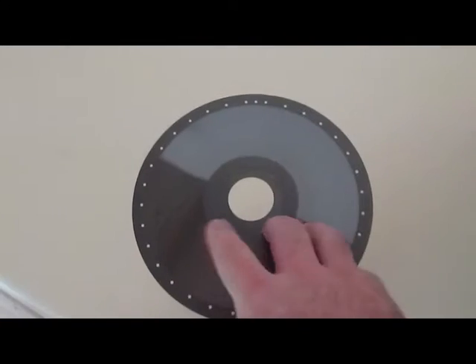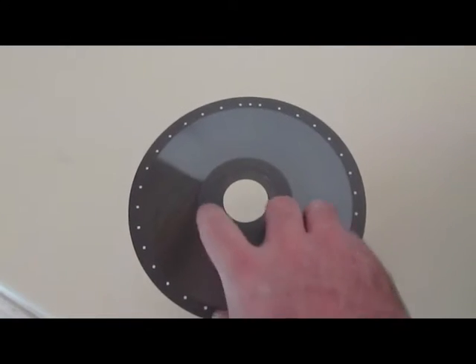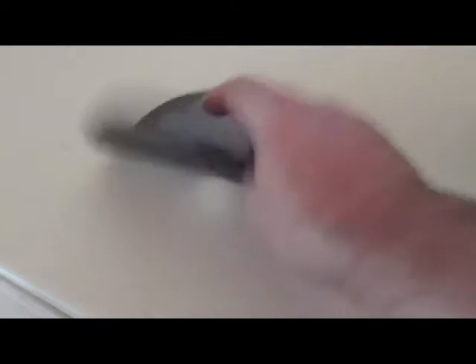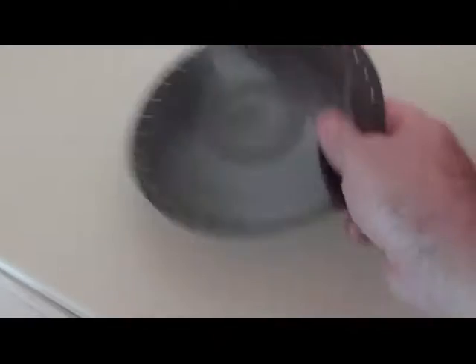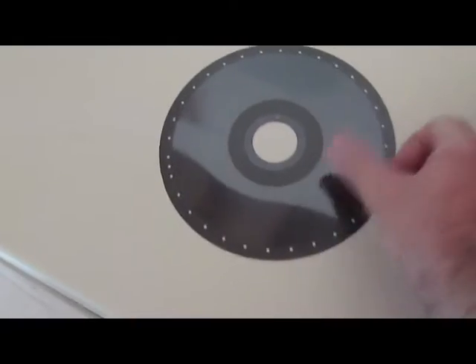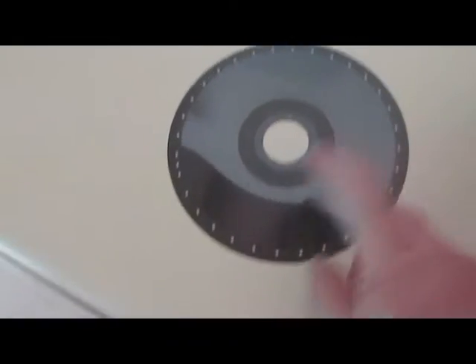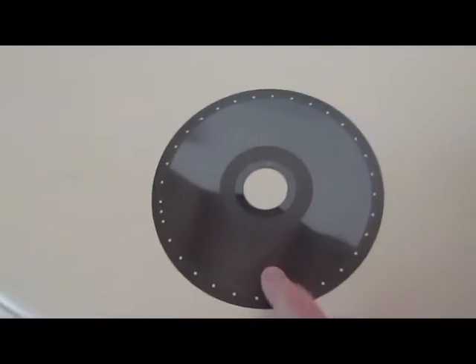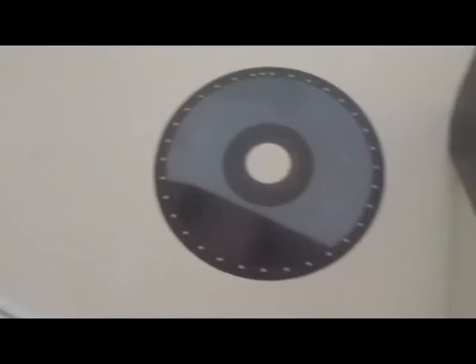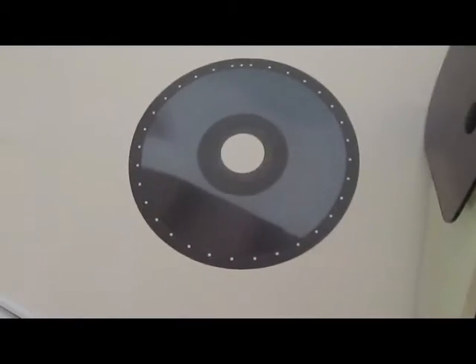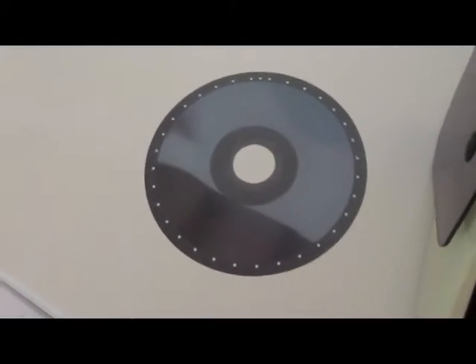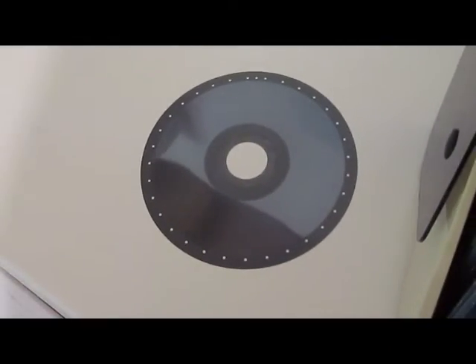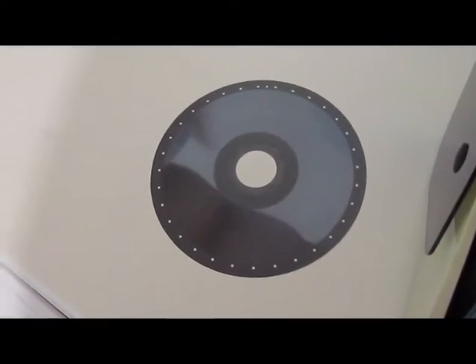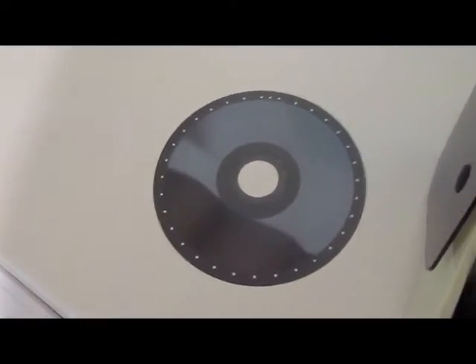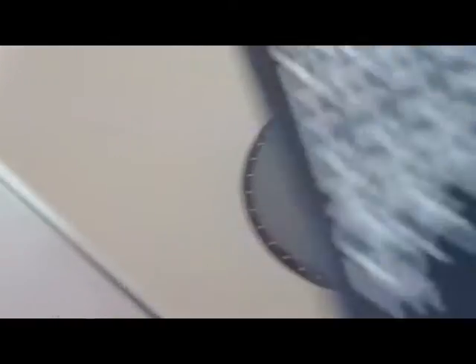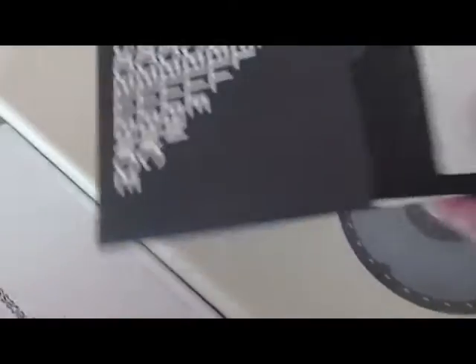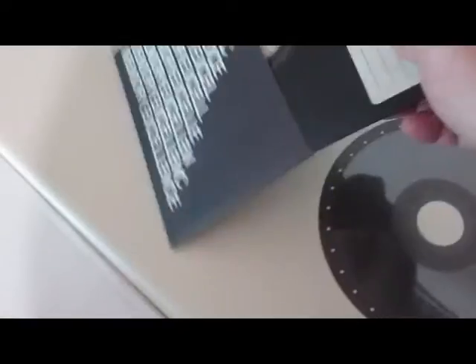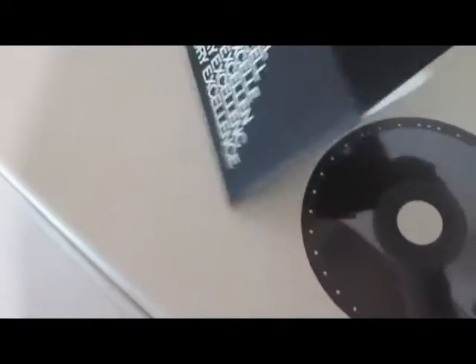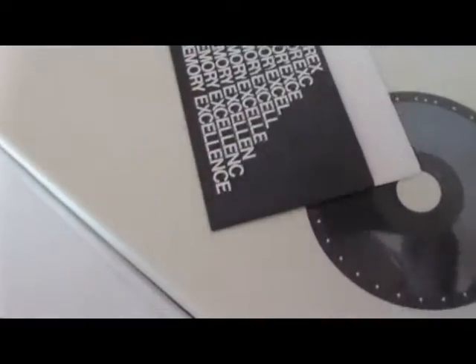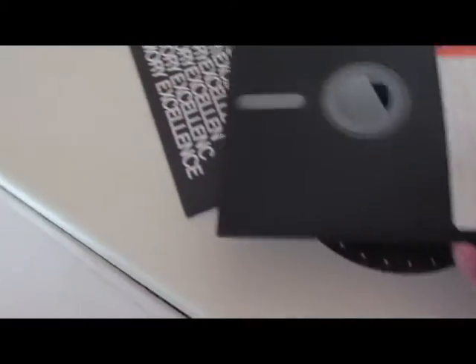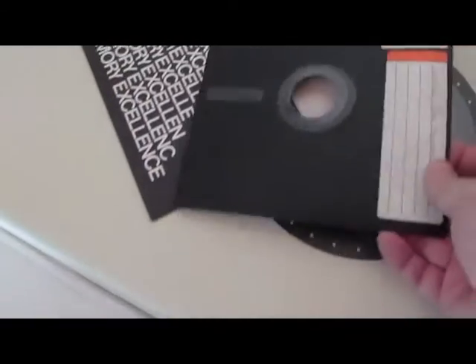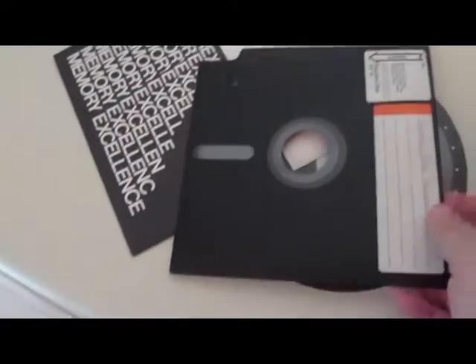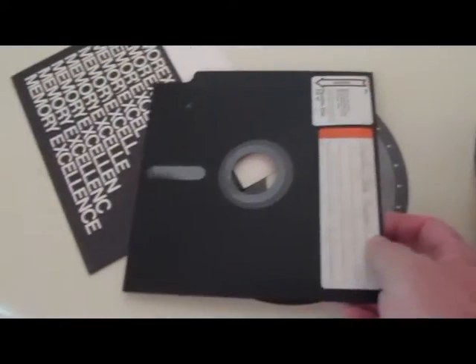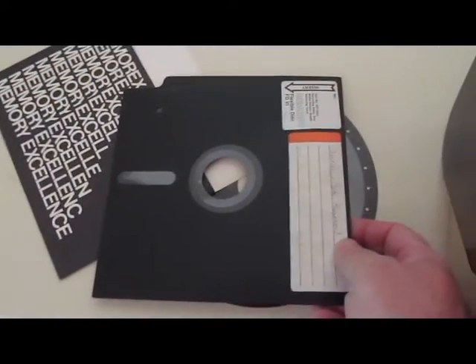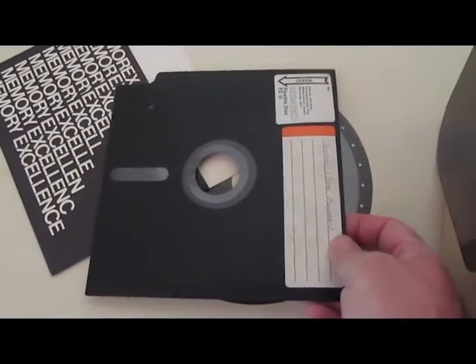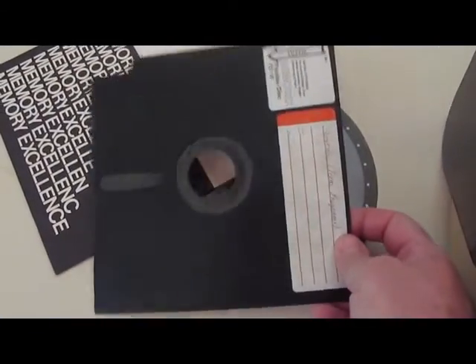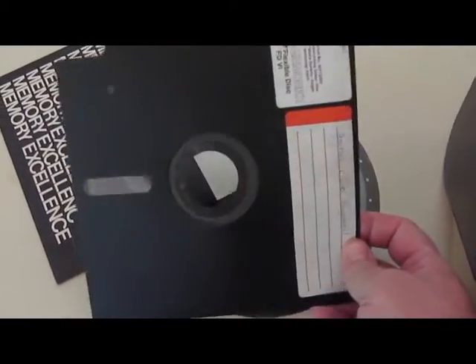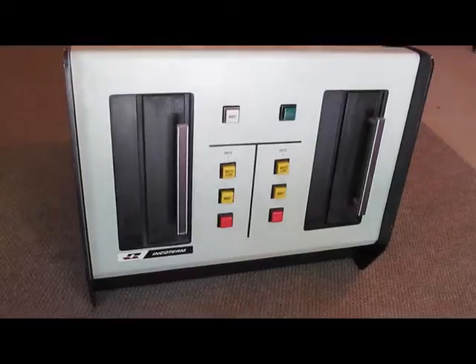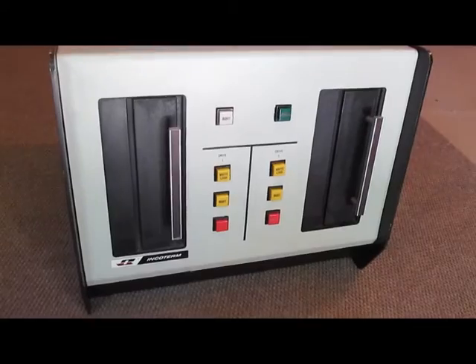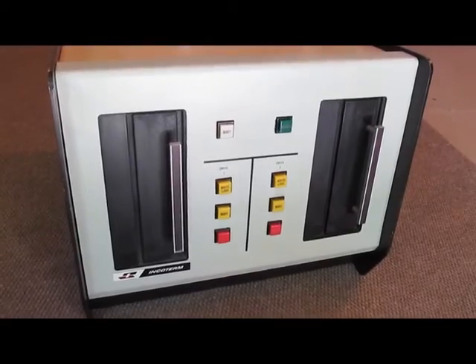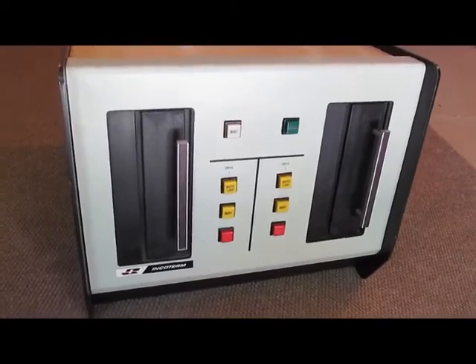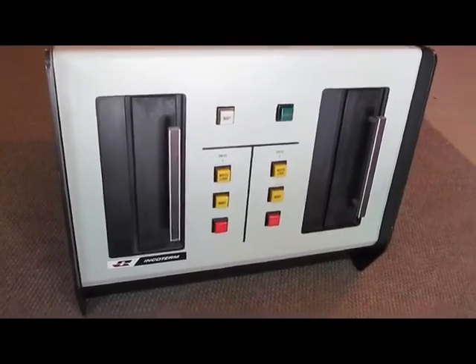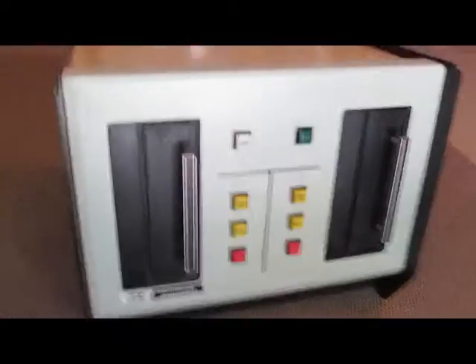These floppies were single-sided. I would cut some of the notches in these and actually run them on the flip side. But the drives themselves were single-sided. So here is the disk drive for it.